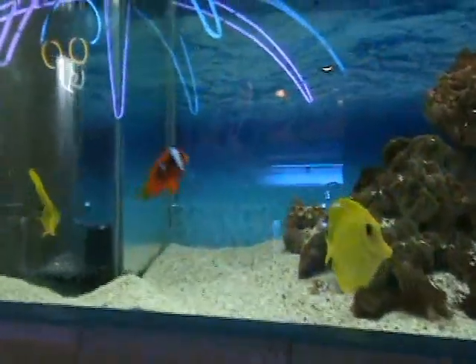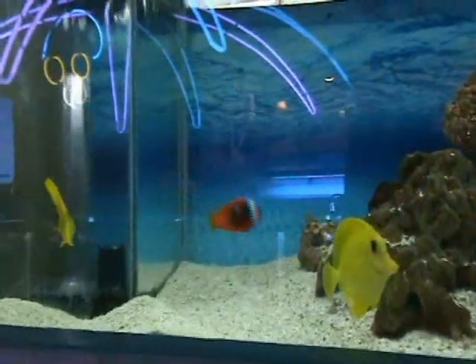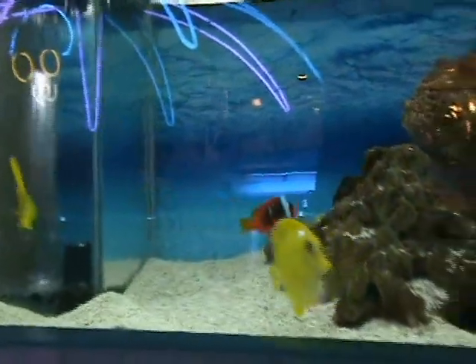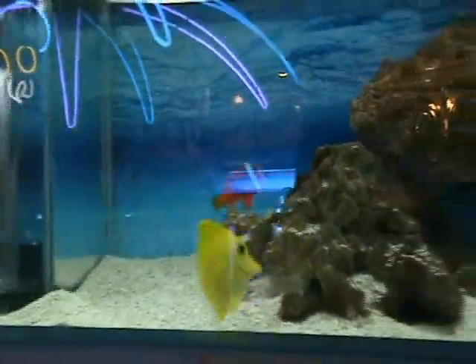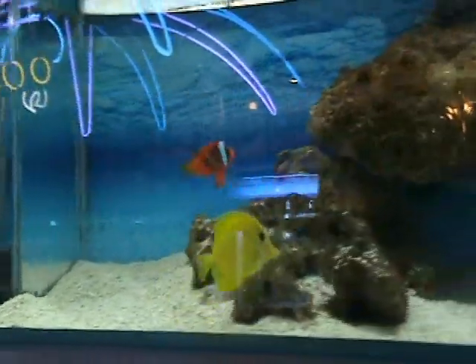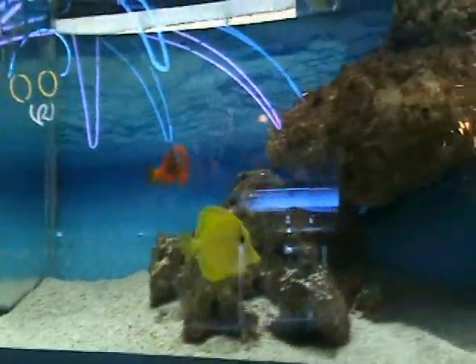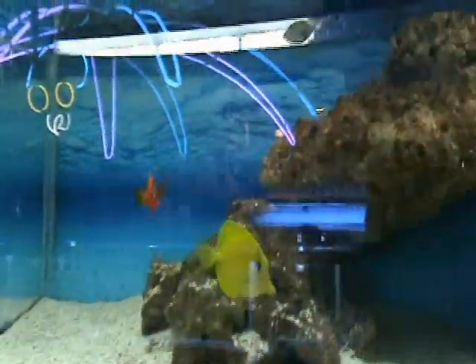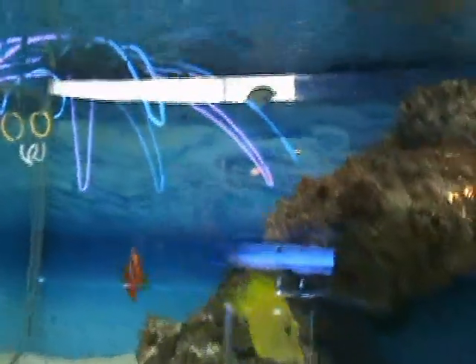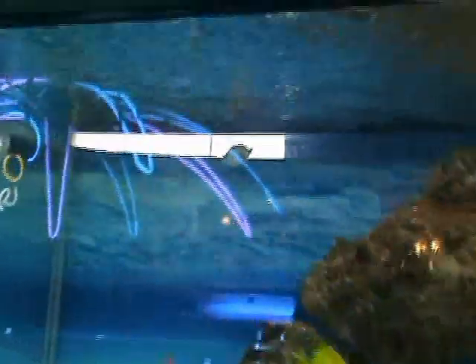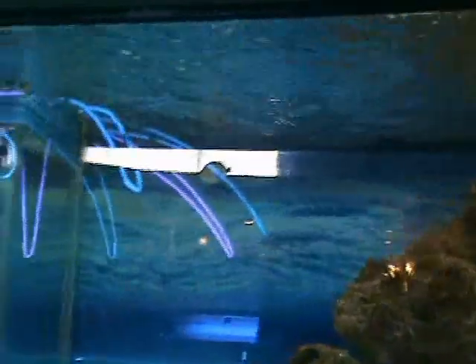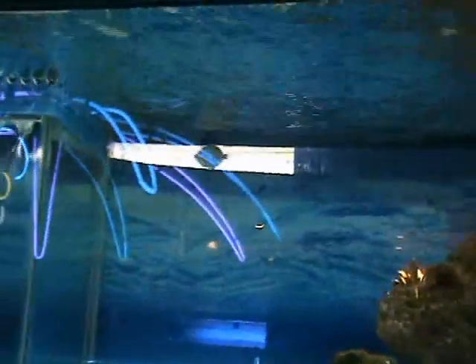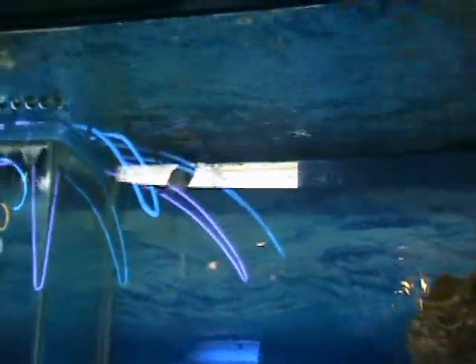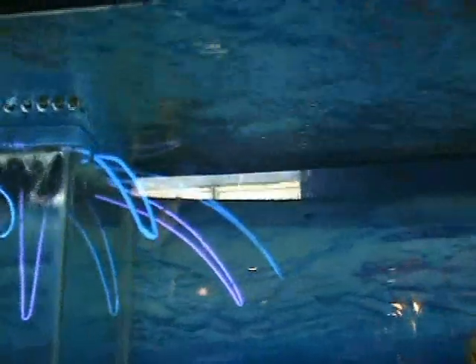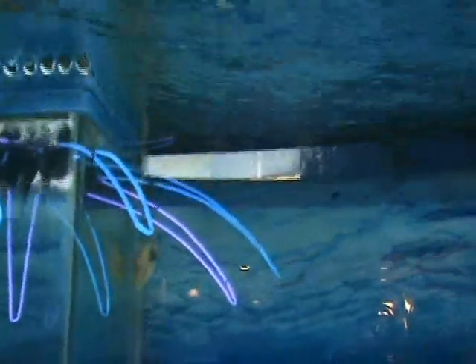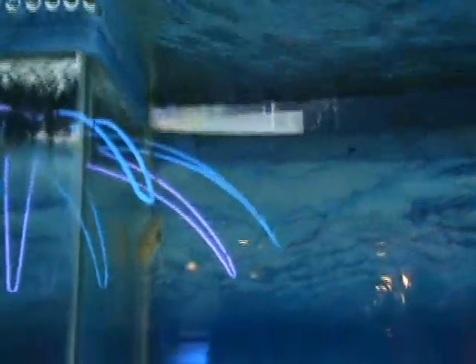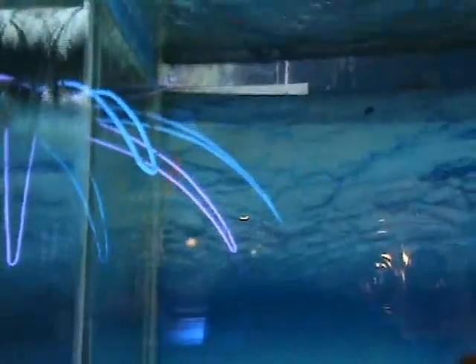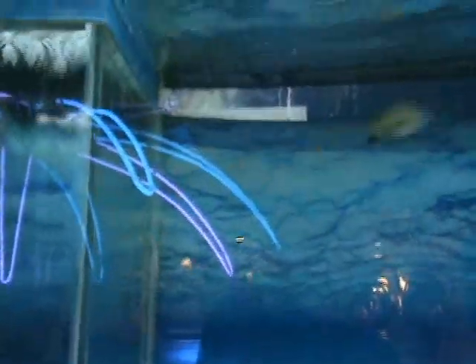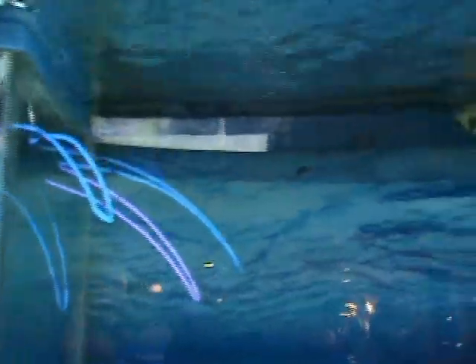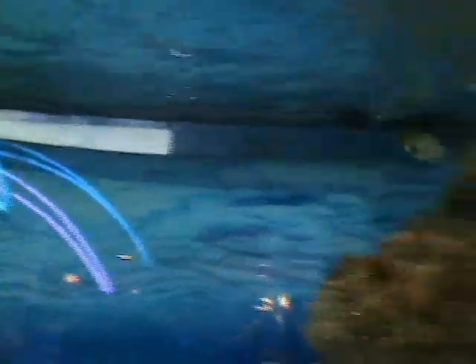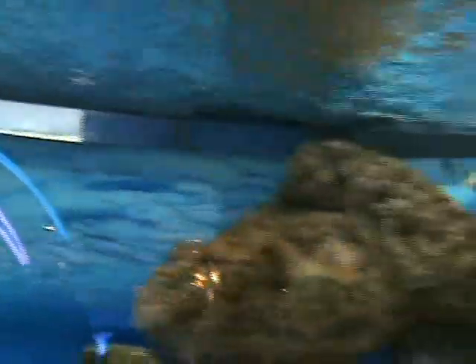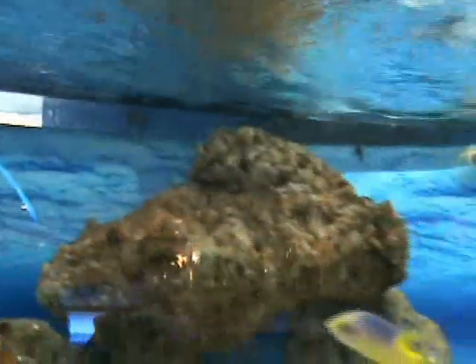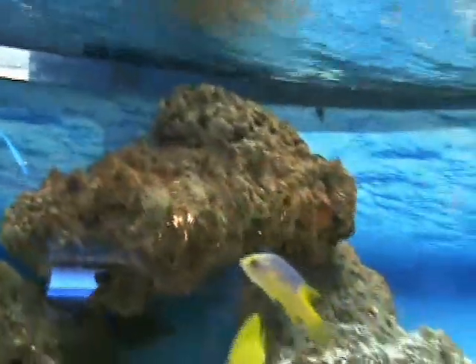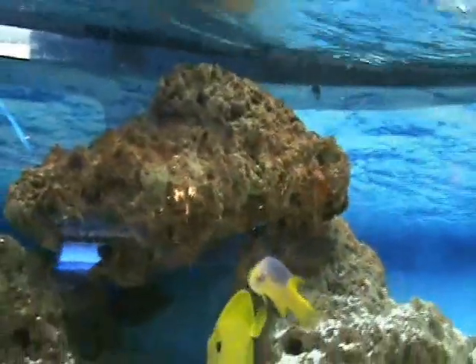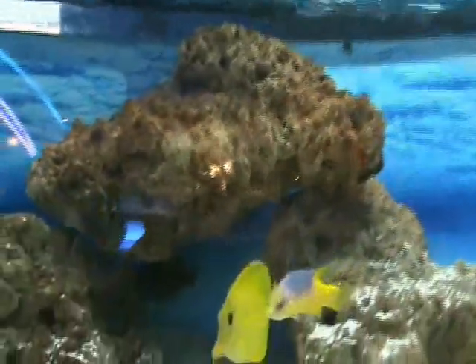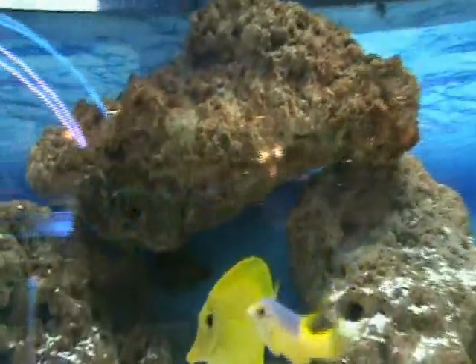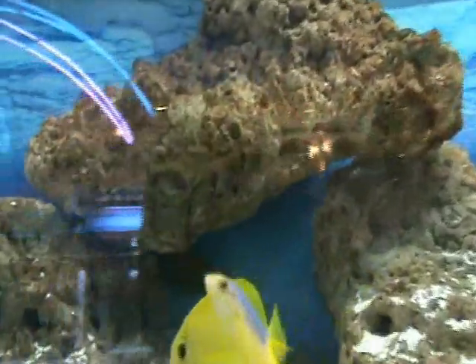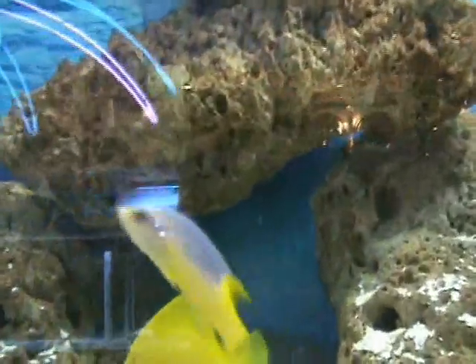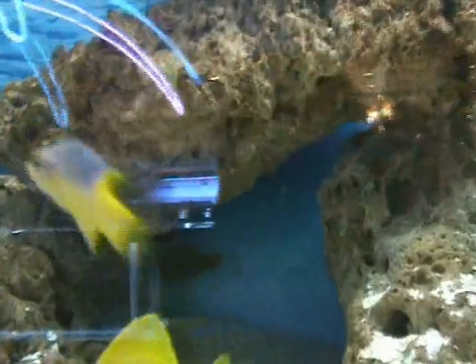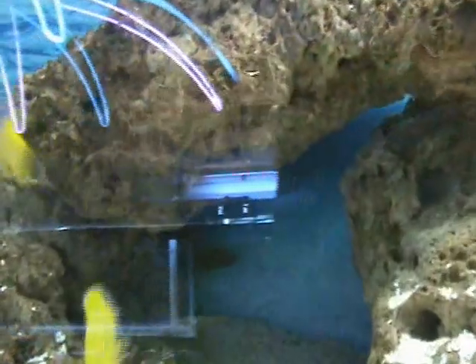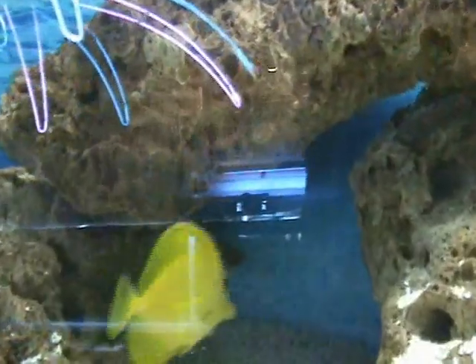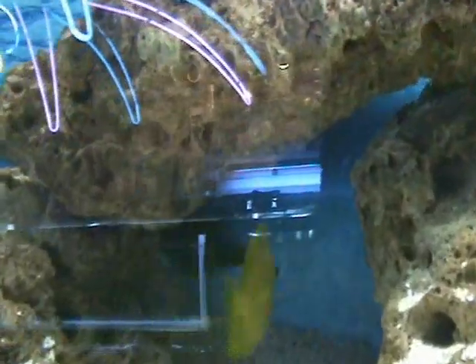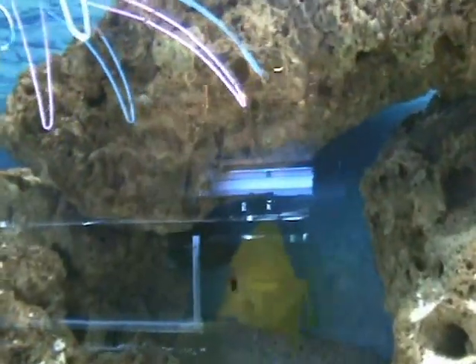Over here we've got lots of yellow tangs, a medium-sized tomato clown, and a little bursa trigger — about an inch and a half to two inches, very cool fish, semi-aggressive. There's a red tail filefish hiding underneath the rock.